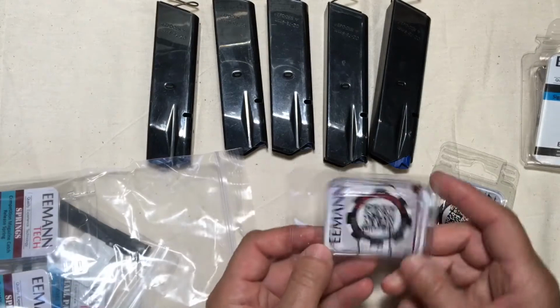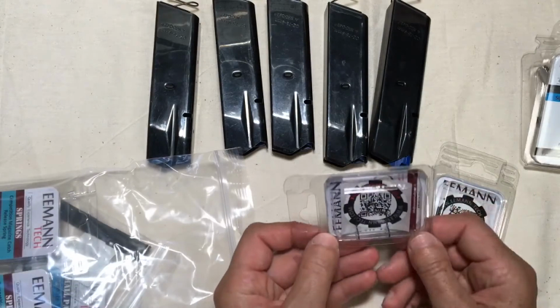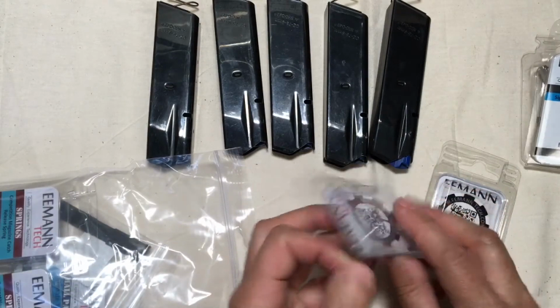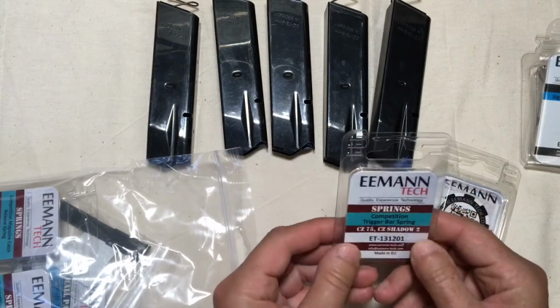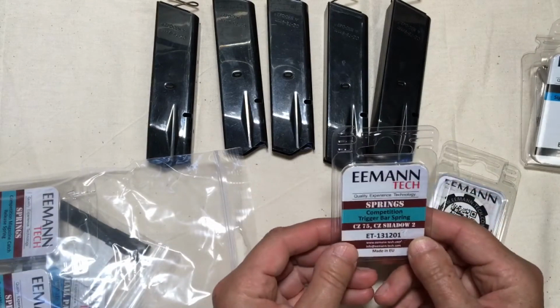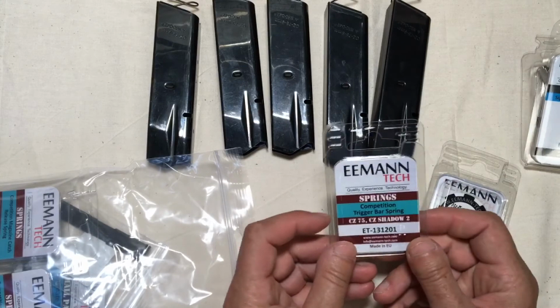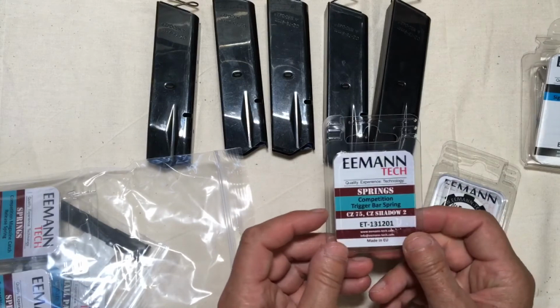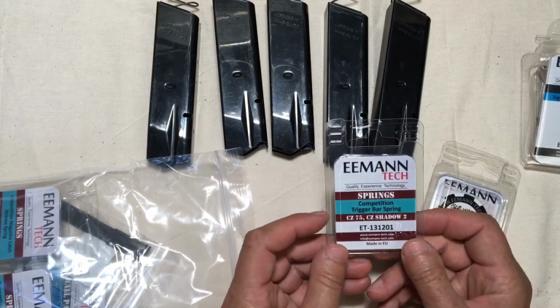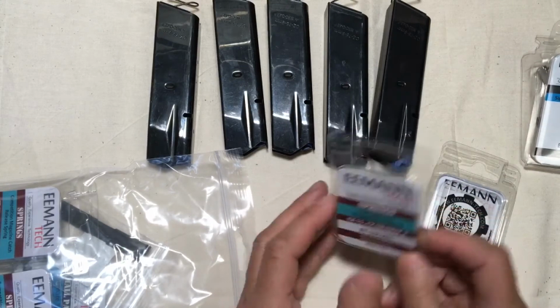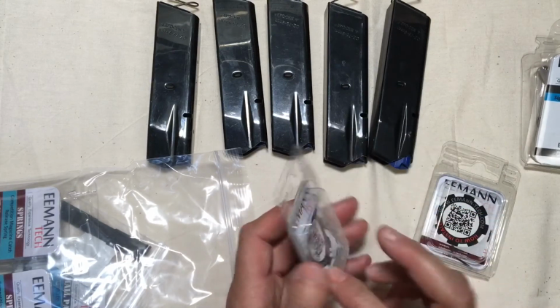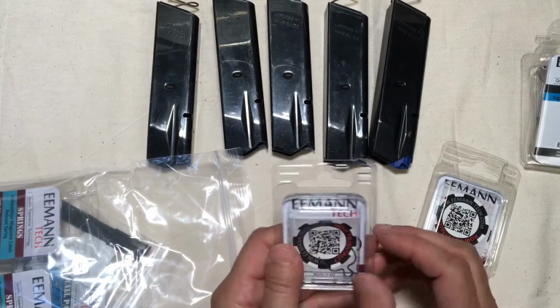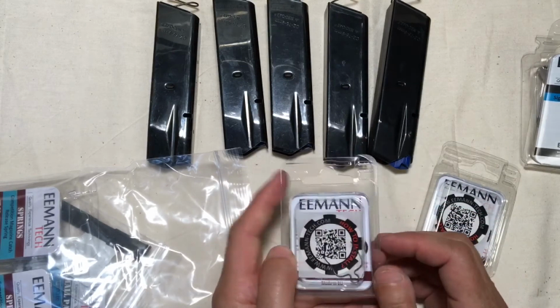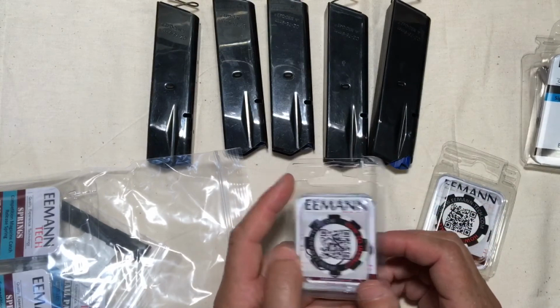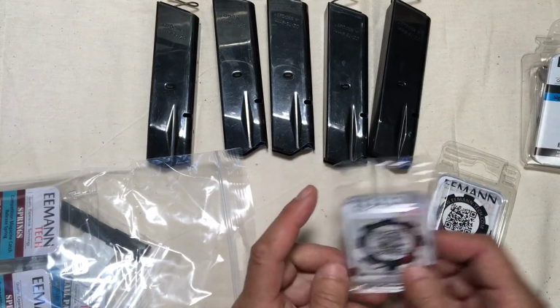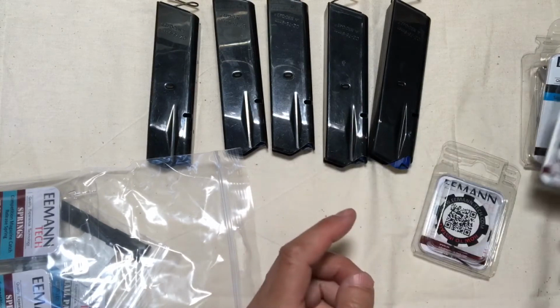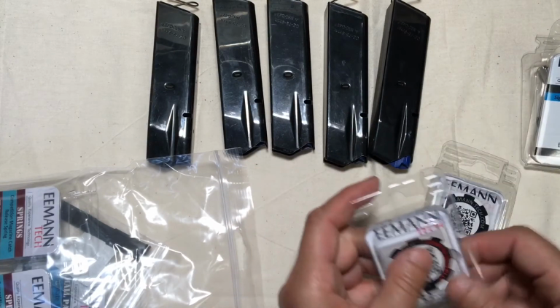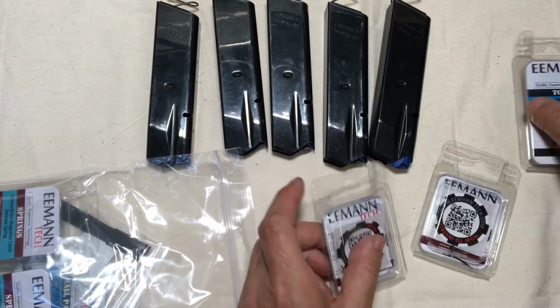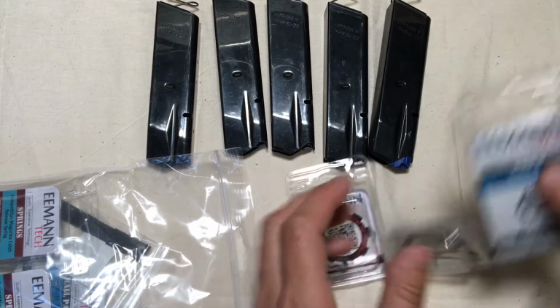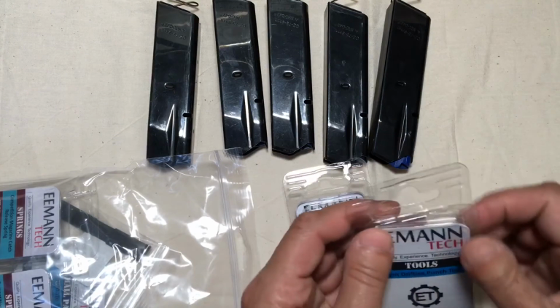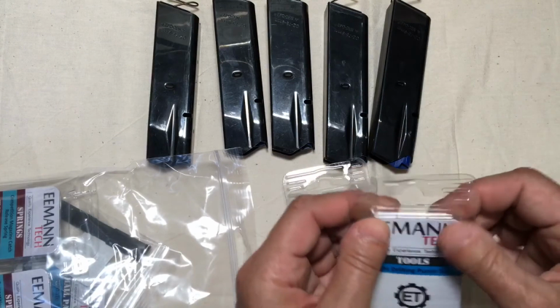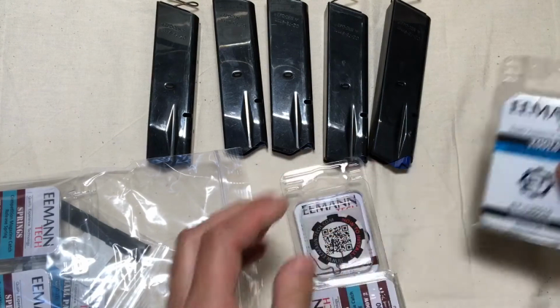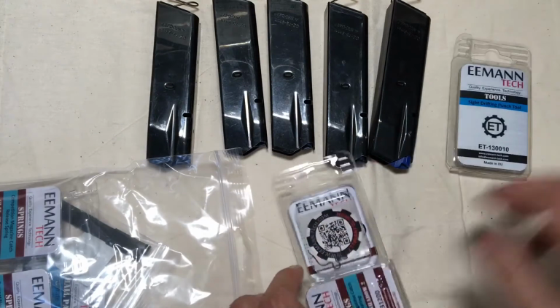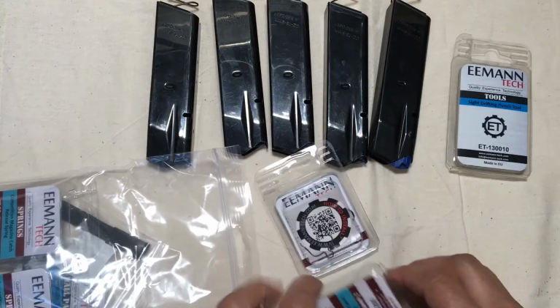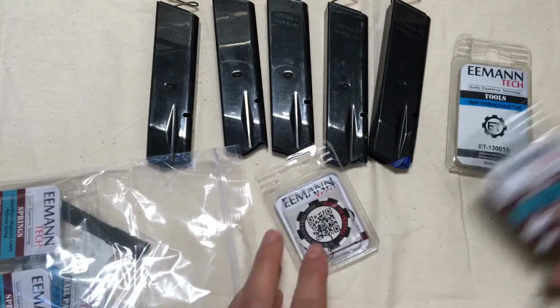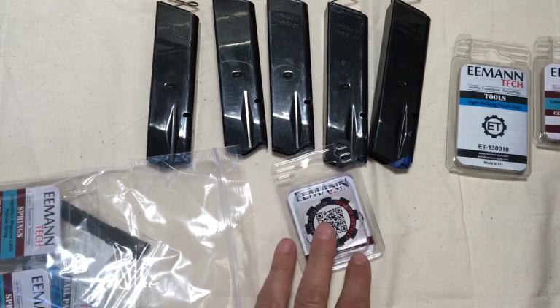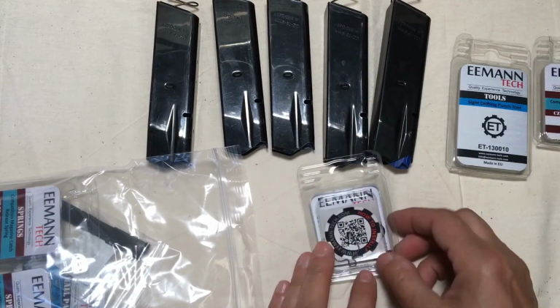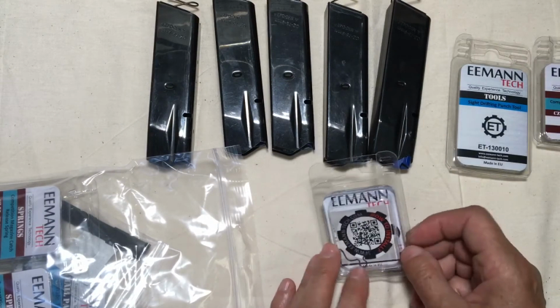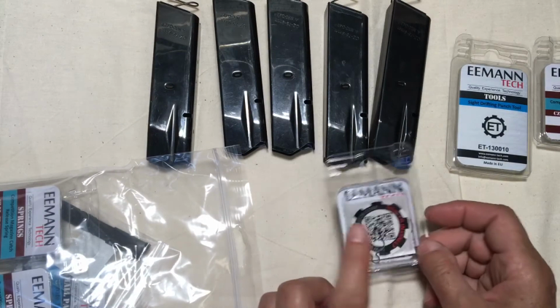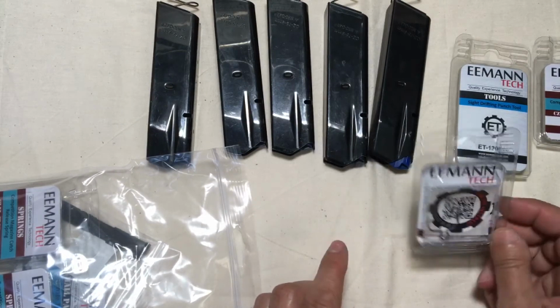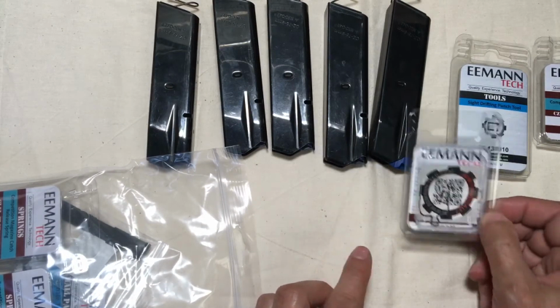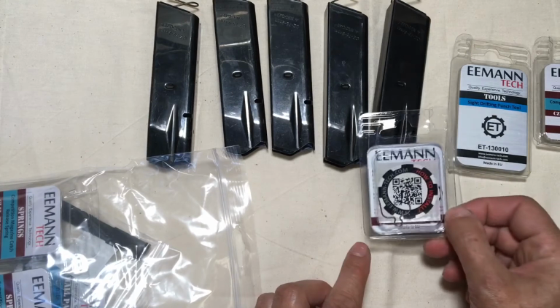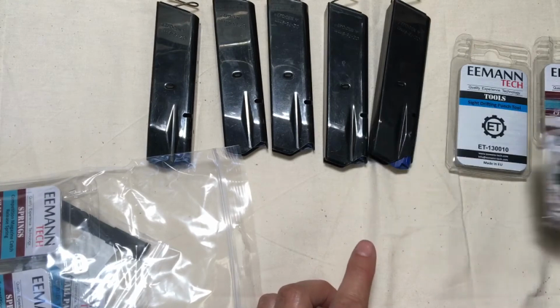I got some more of these competition trigger bar springs as well. I've got one installed in one of my guns already, and I've got one more to do to replace that.